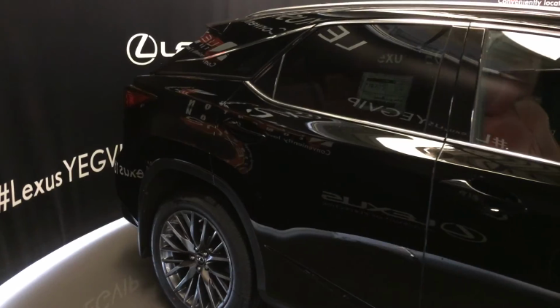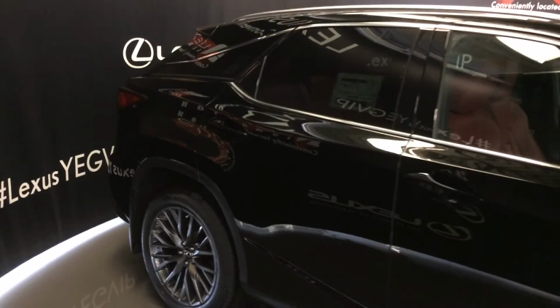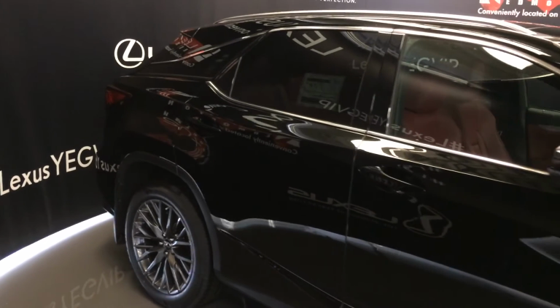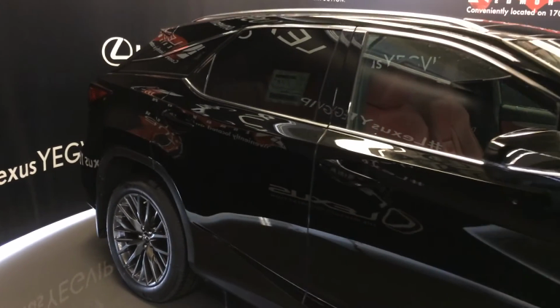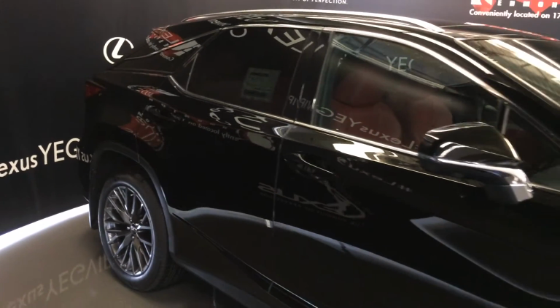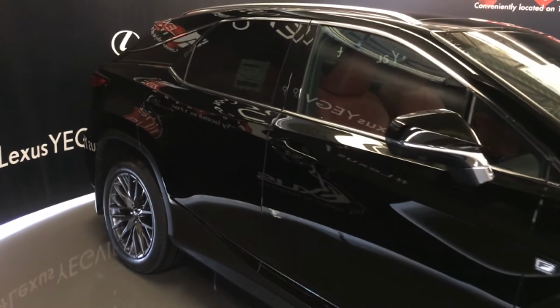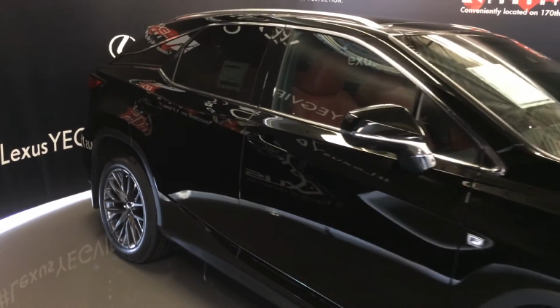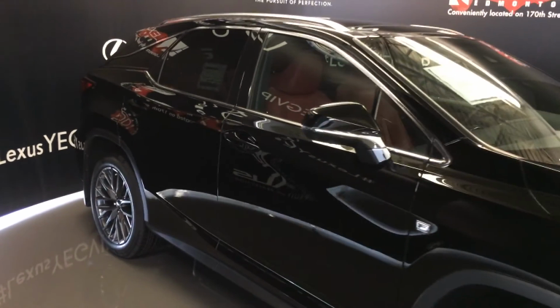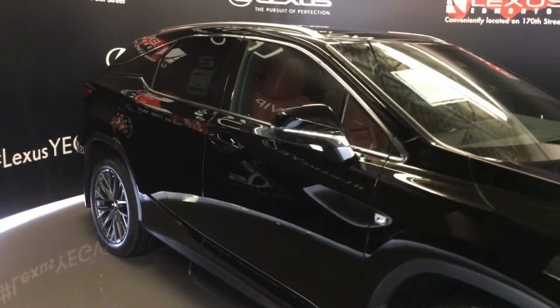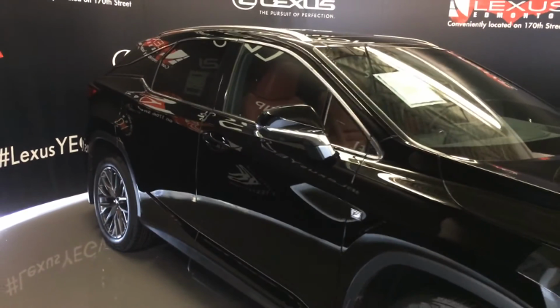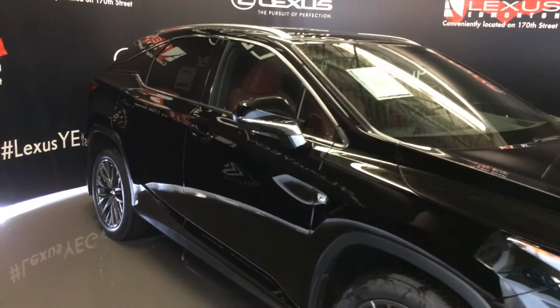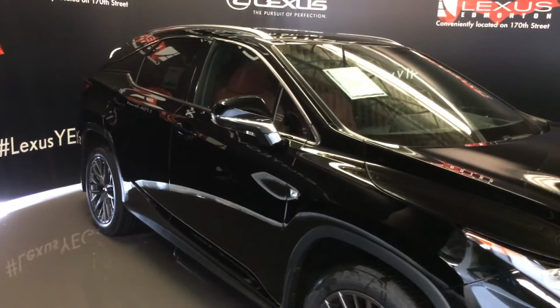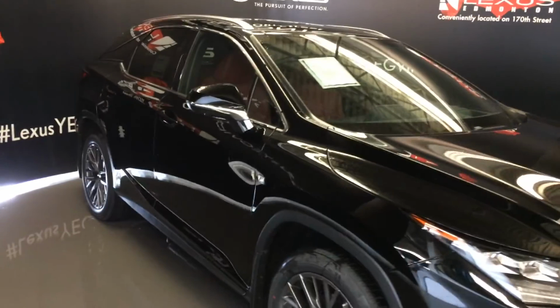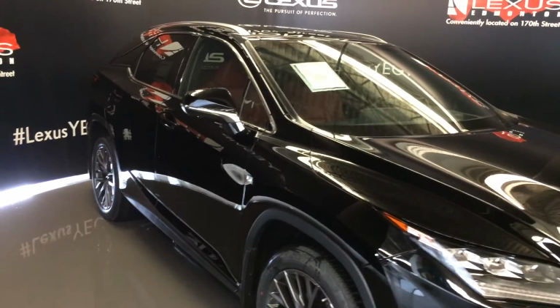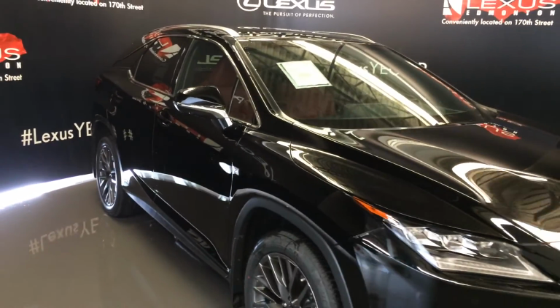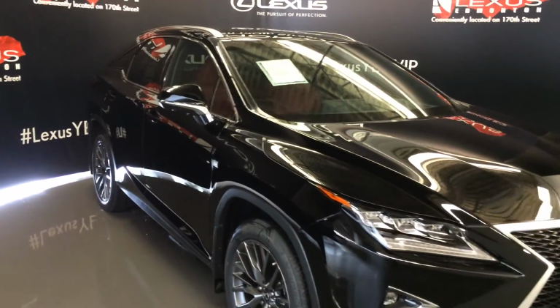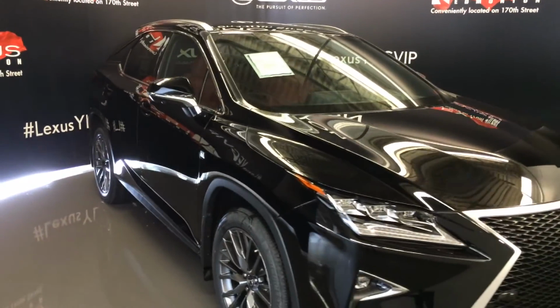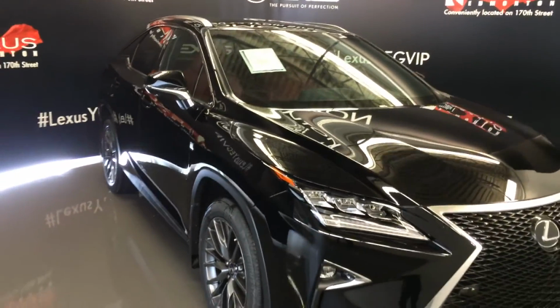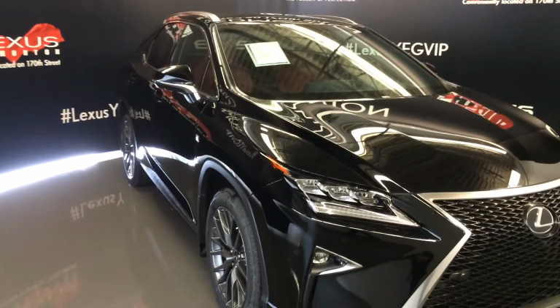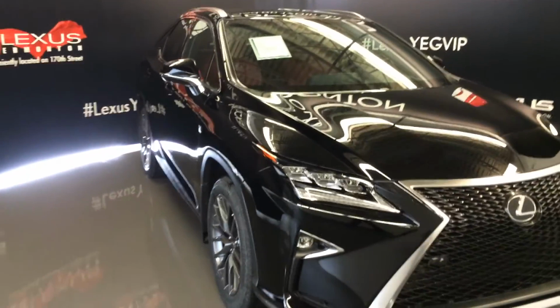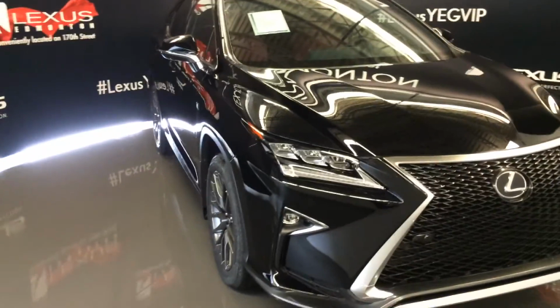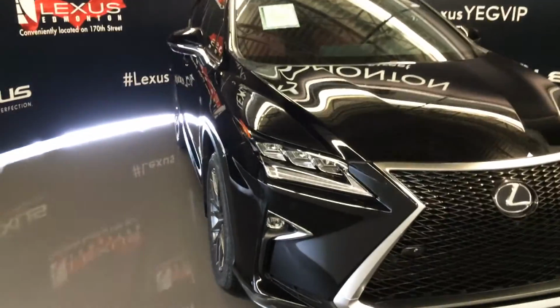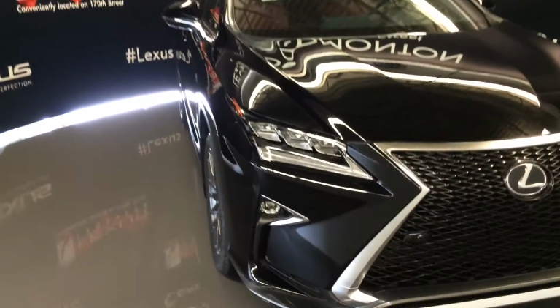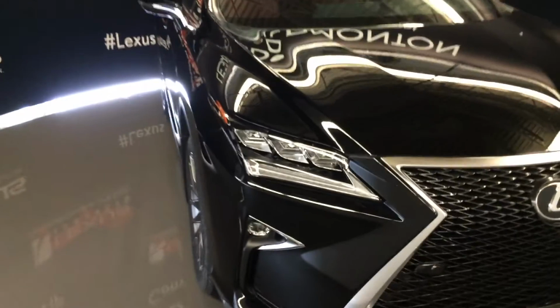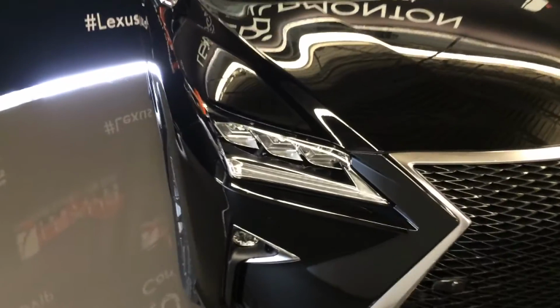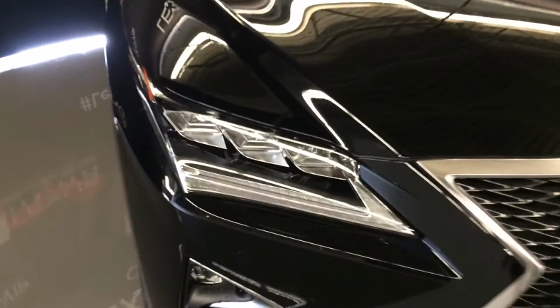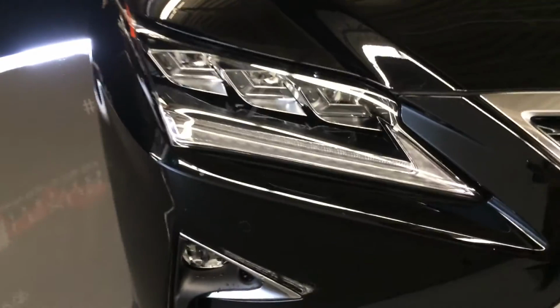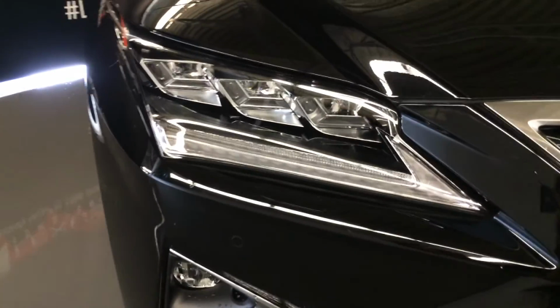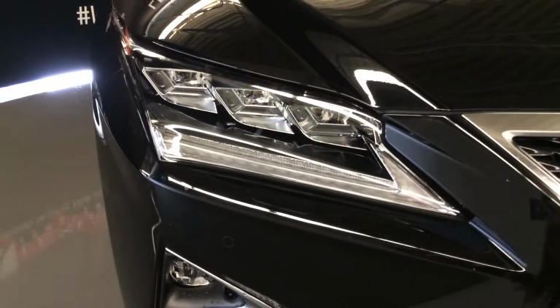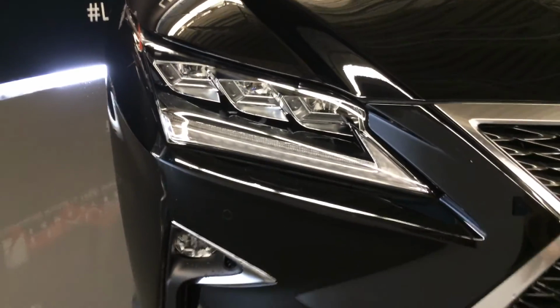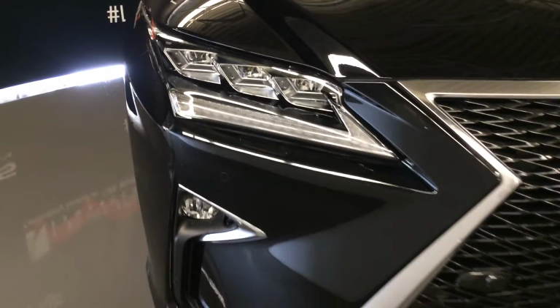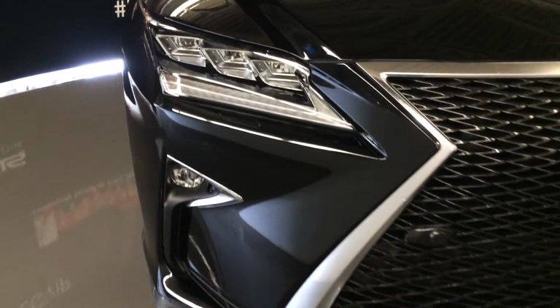Integrated turn signal lights on the side mirrors — auto dimming and power folding. Rain sensing wipers. Auto leveling headlamp system. Automatic high beam feature. Premium melody headlamps and cornering lamps. Headlamp washers. LED daytime running strip lights and fog lights.